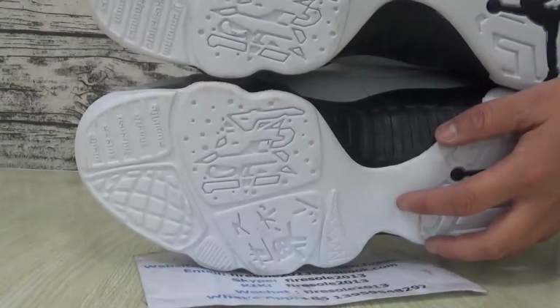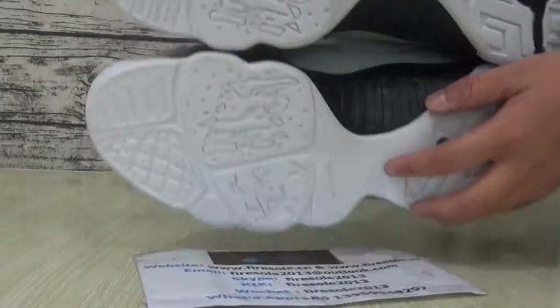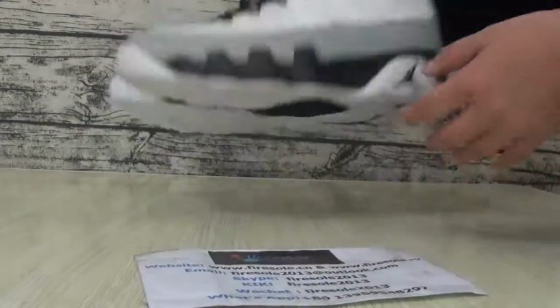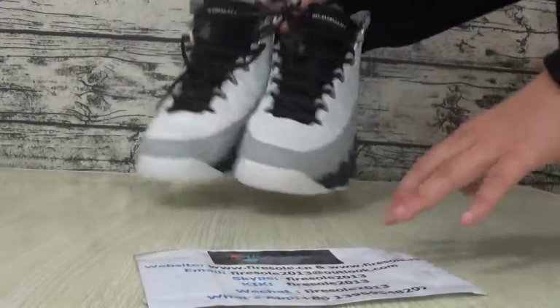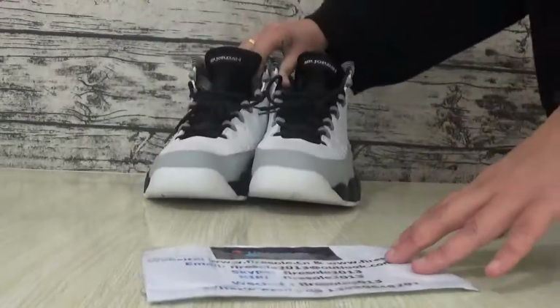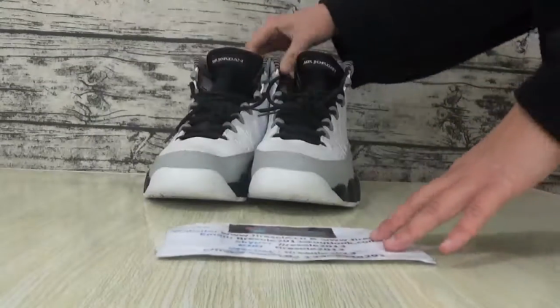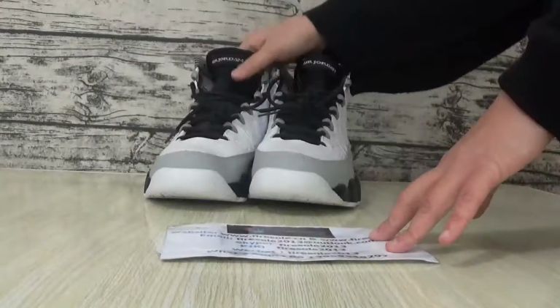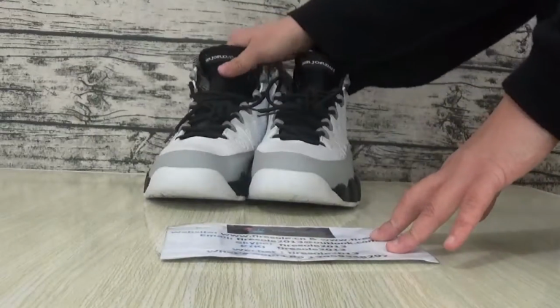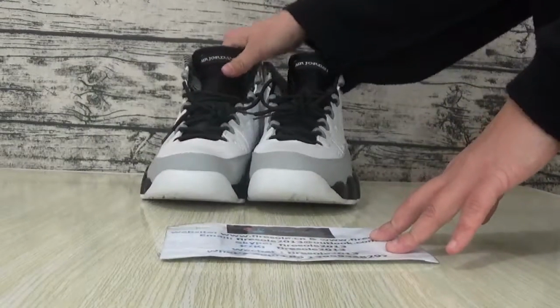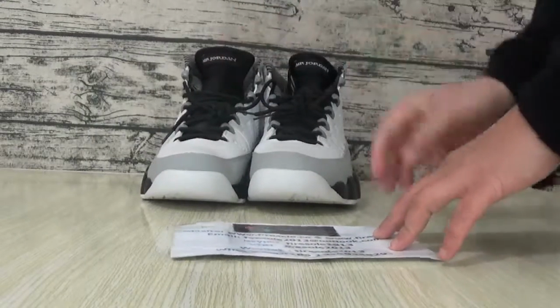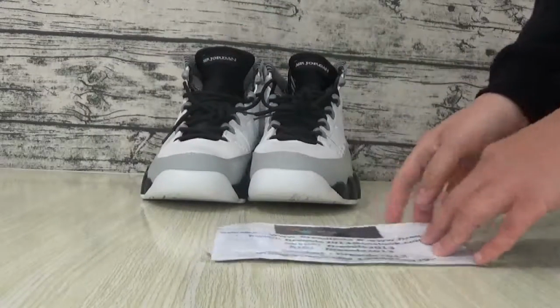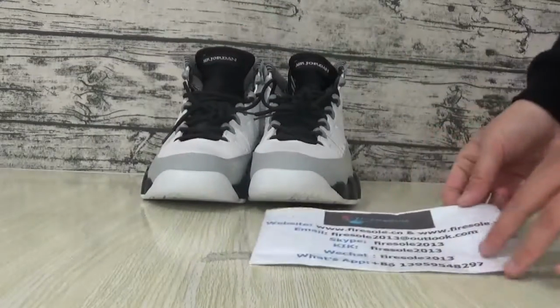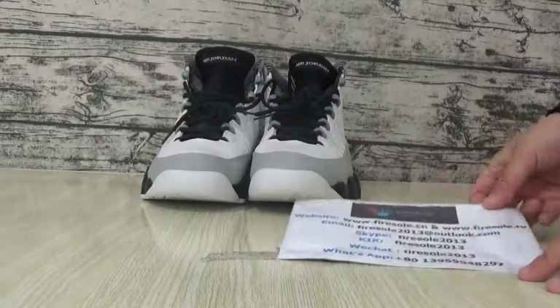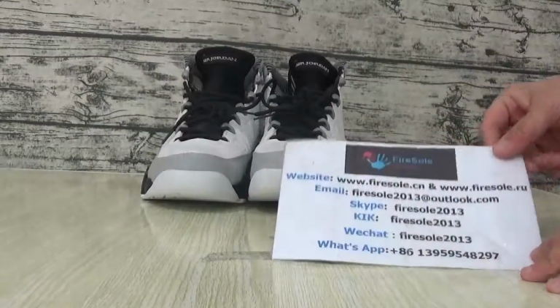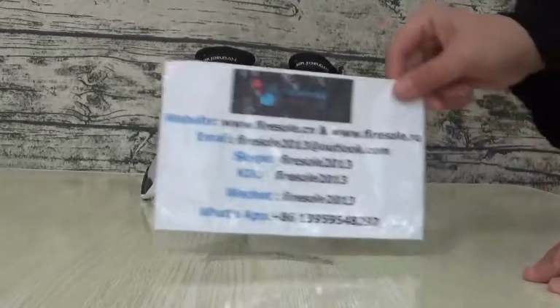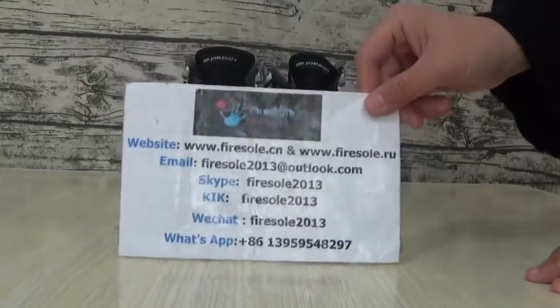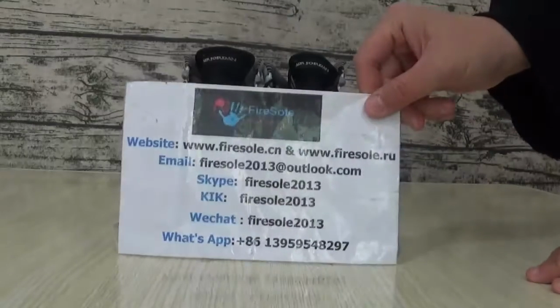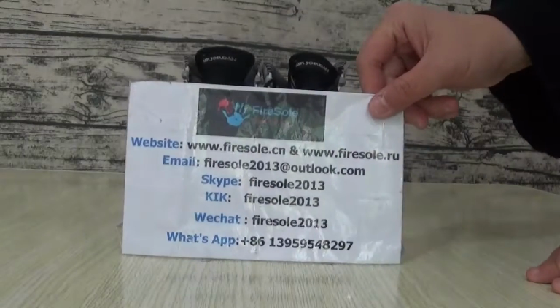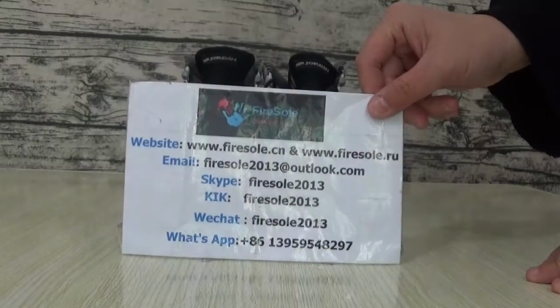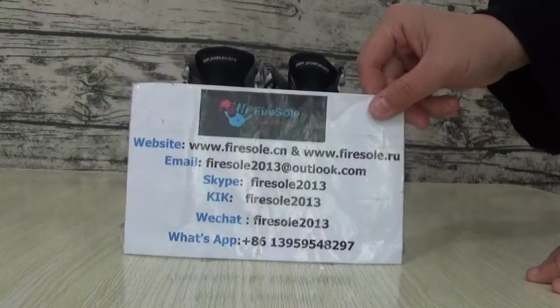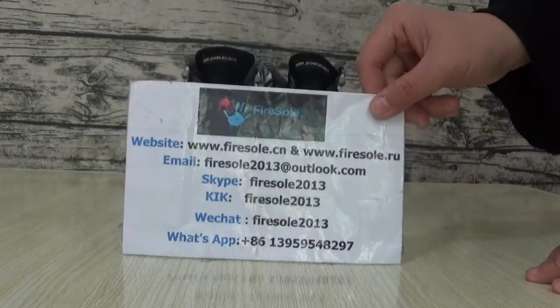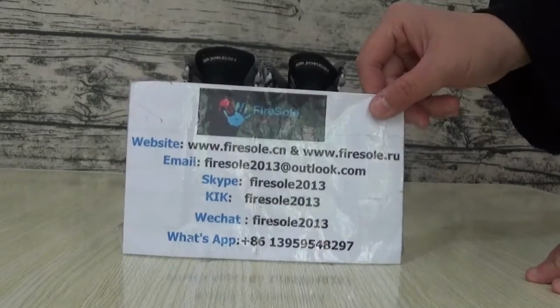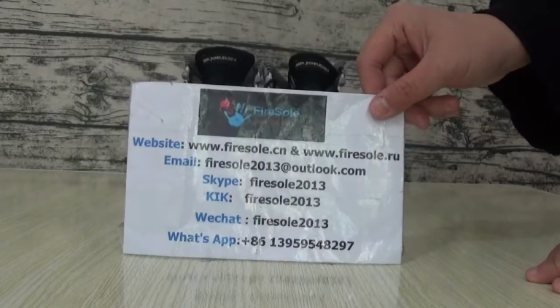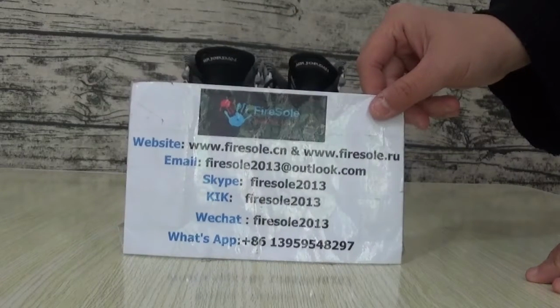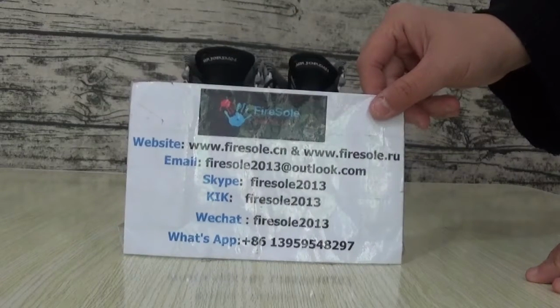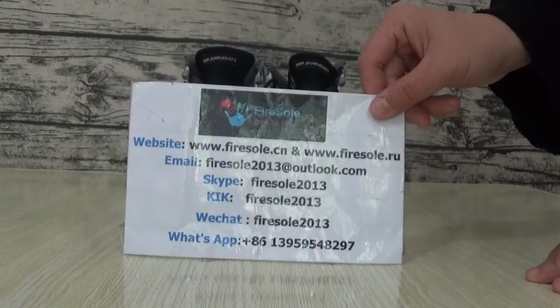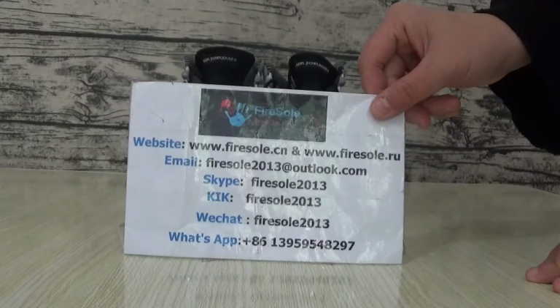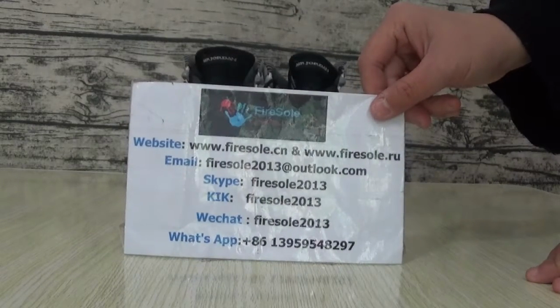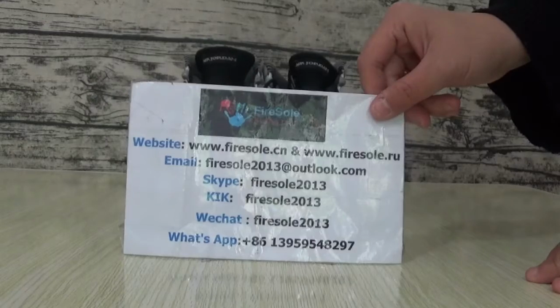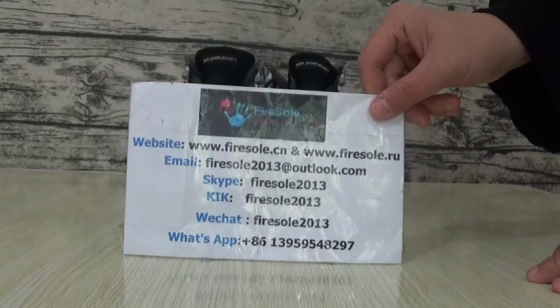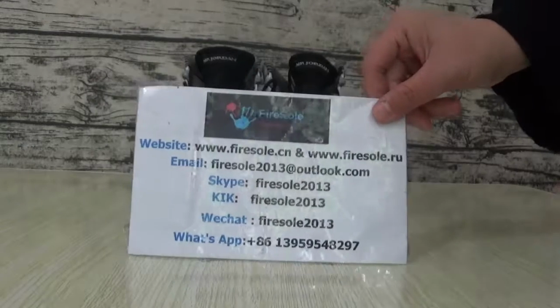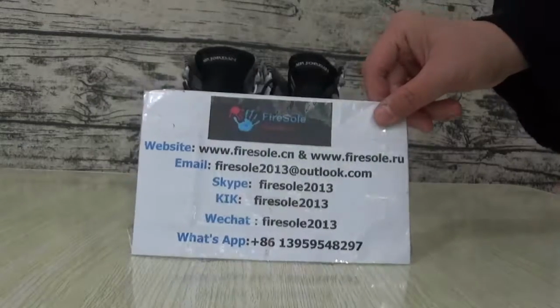Okay, if you like these shoes, you can go to our website. This is the information. Please follow my channel. I will show more shoes. See you in the next video. Bye.